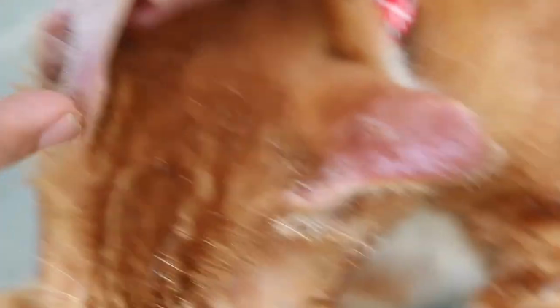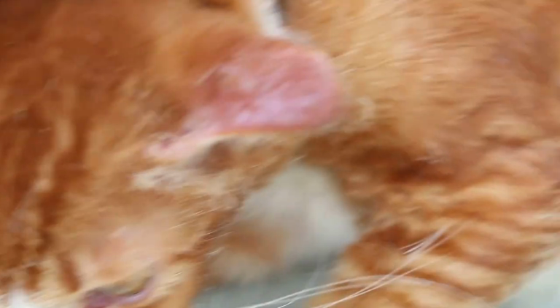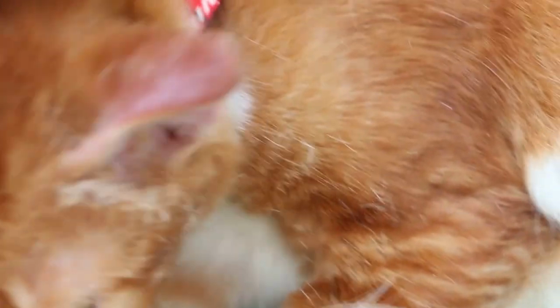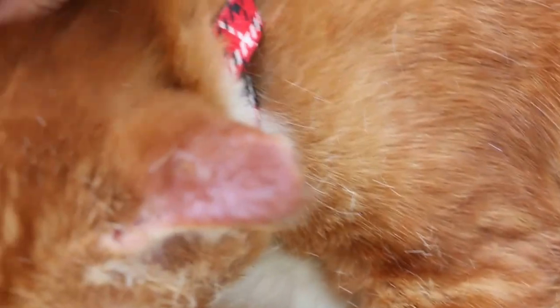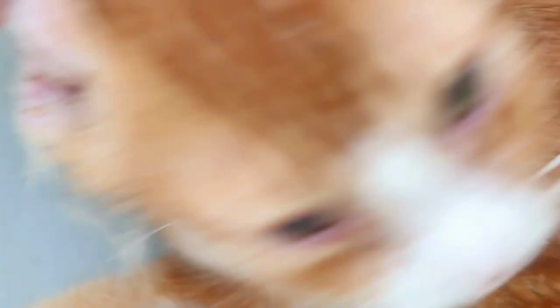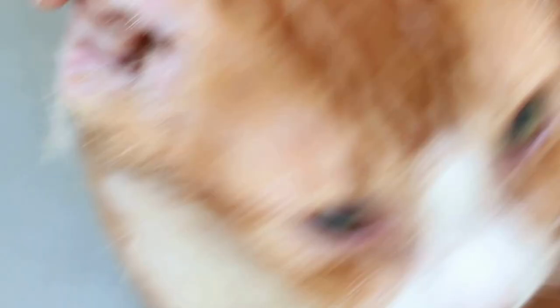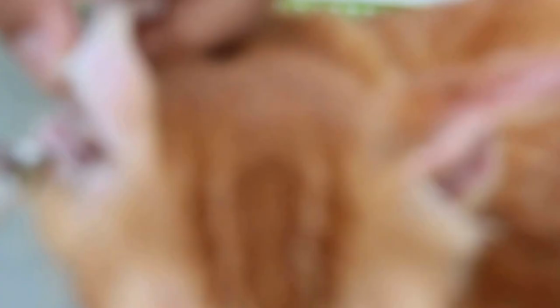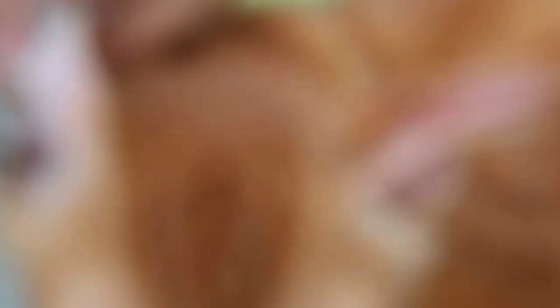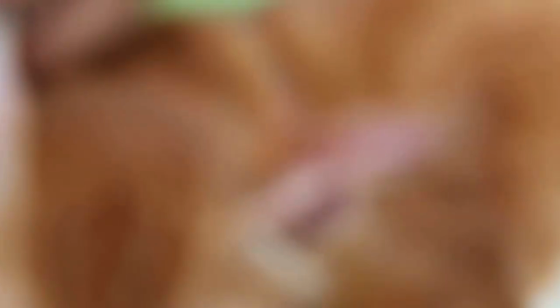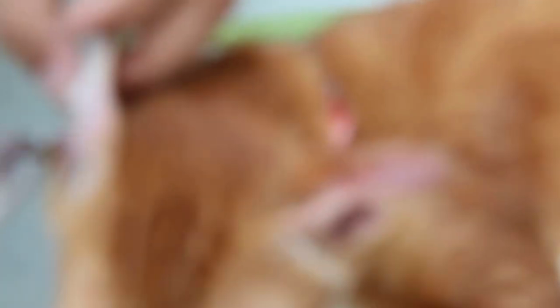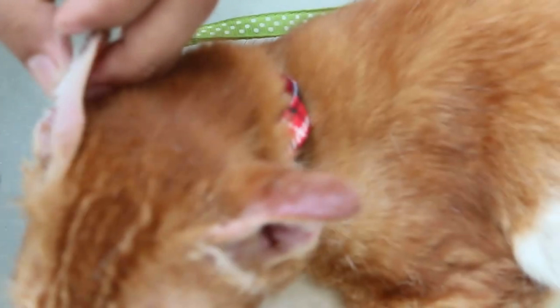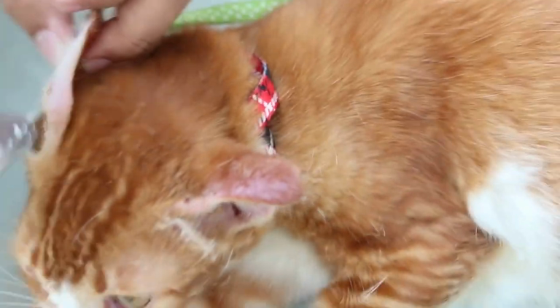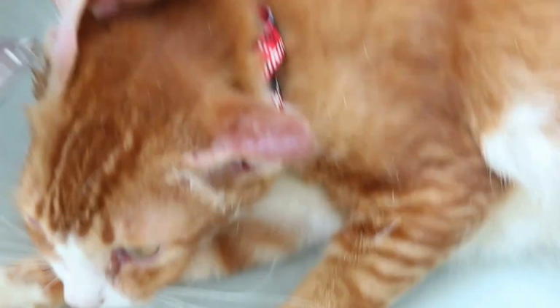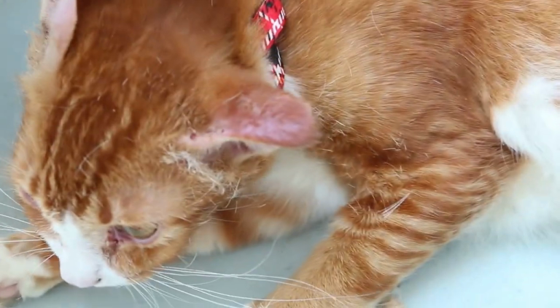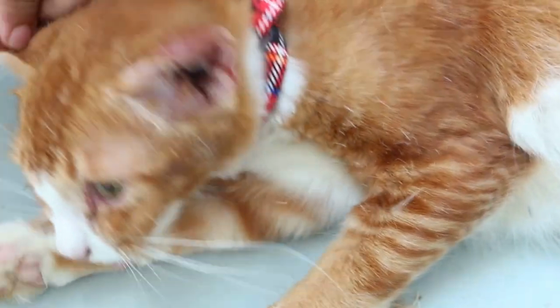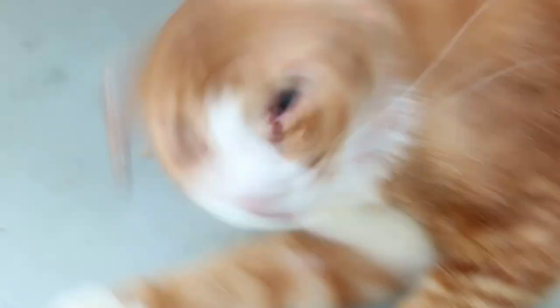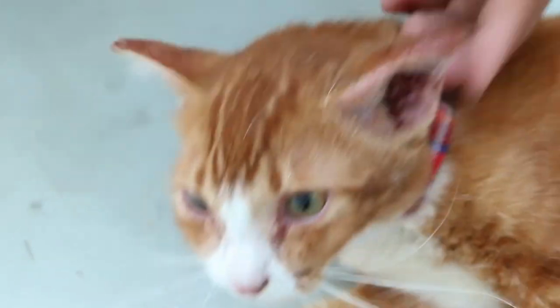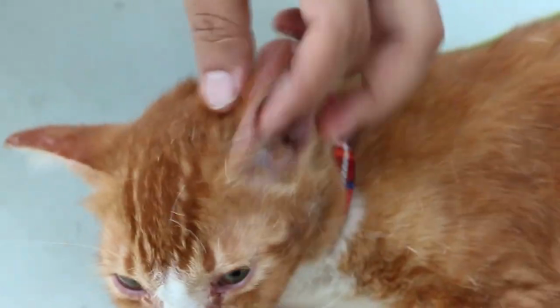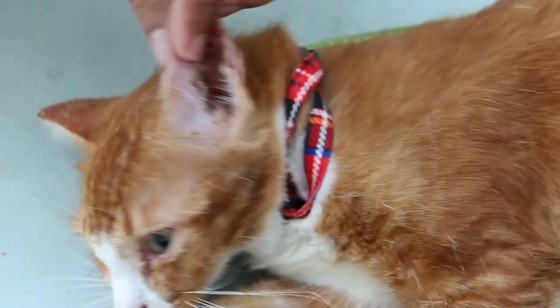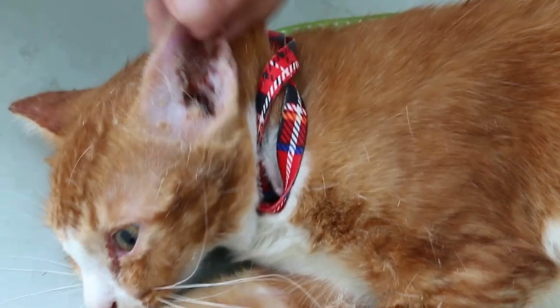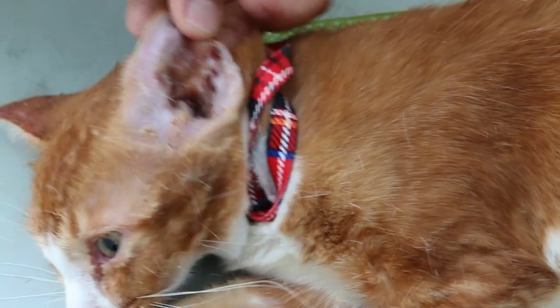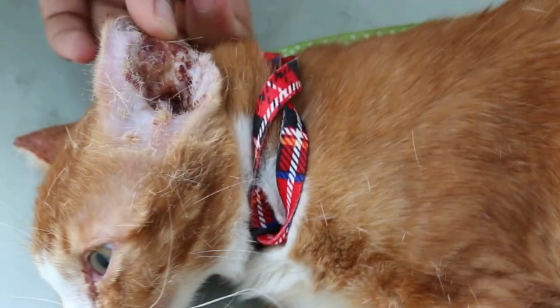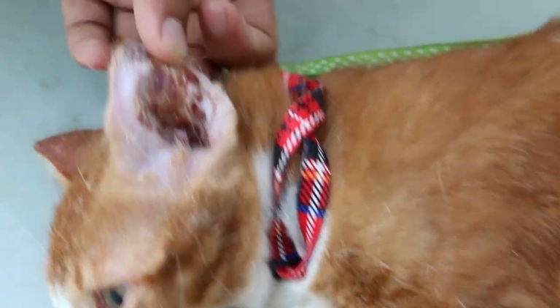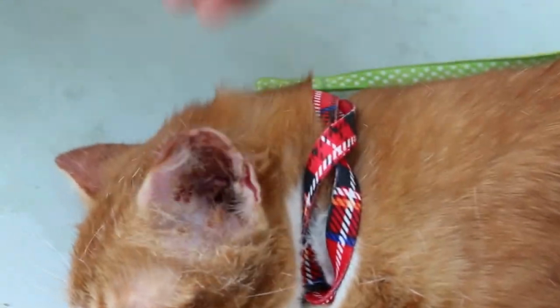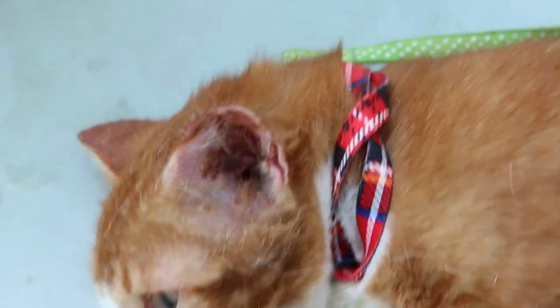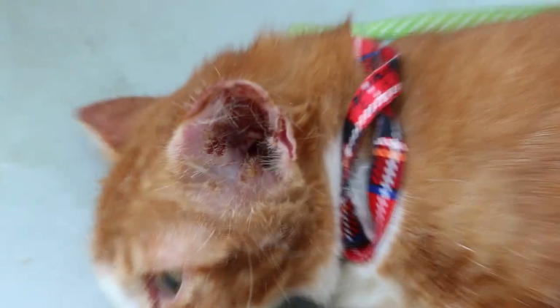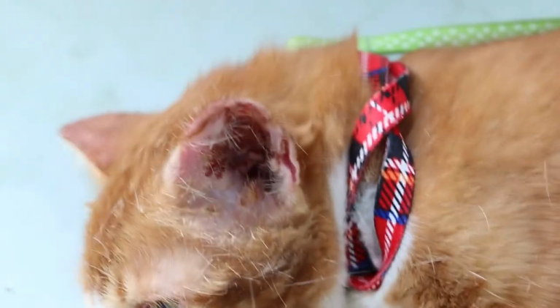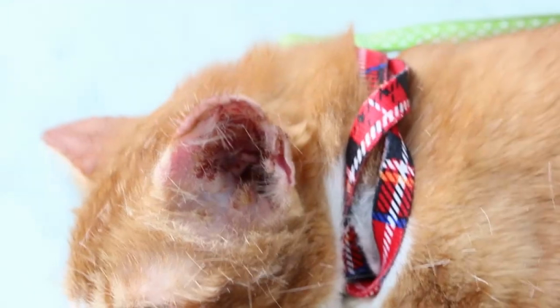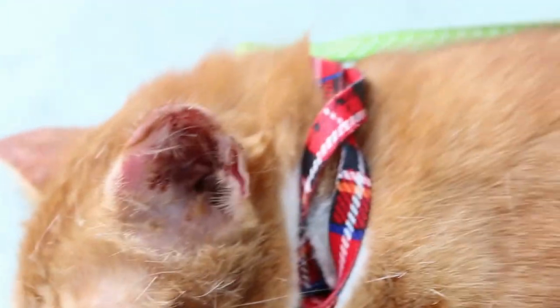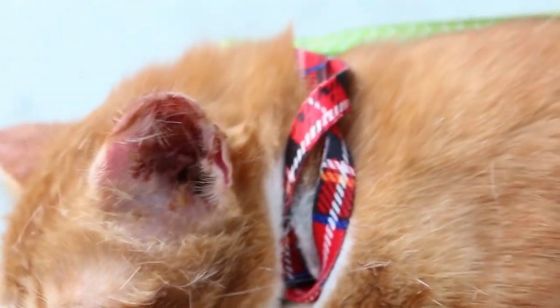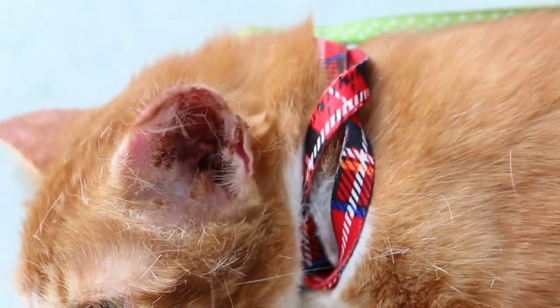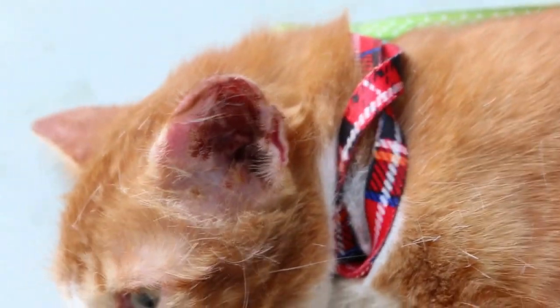You can see he's been scratching his ears for some time. The ears are crusty, bleeding, and infected. That's why the cat has fever.